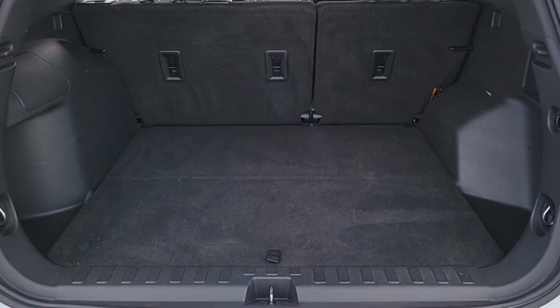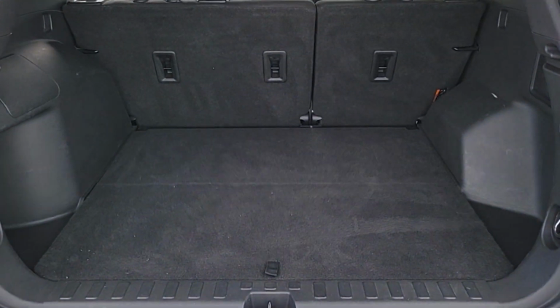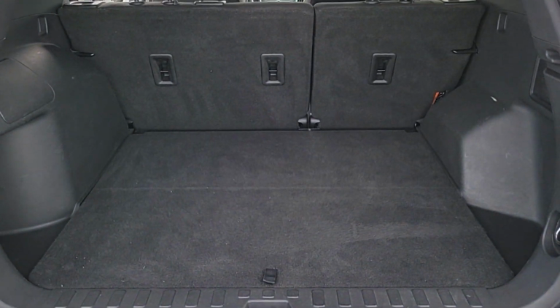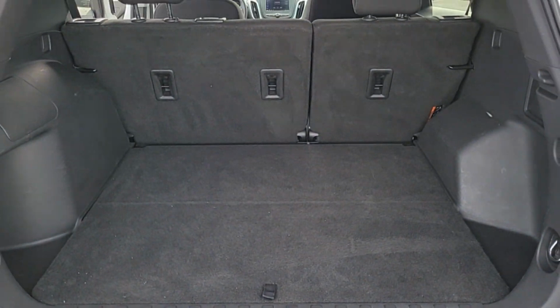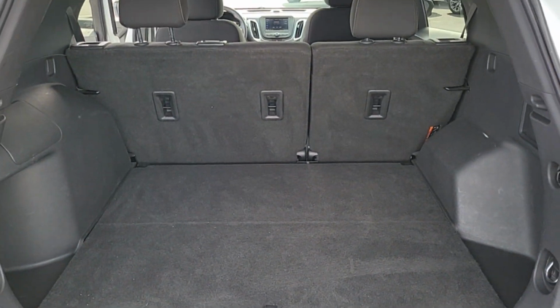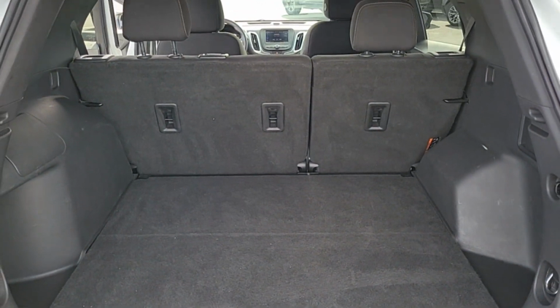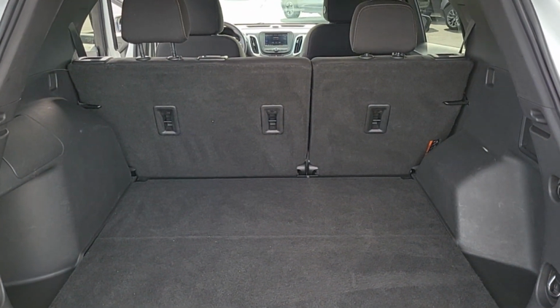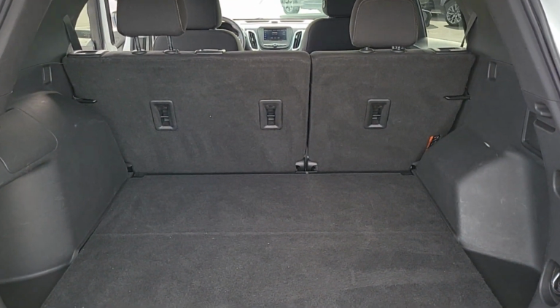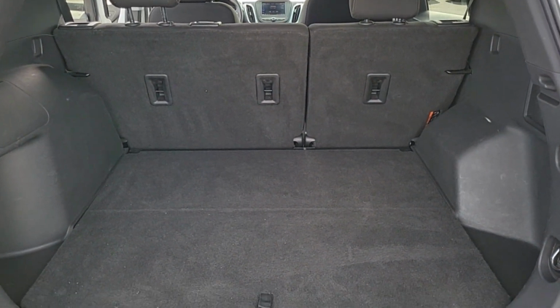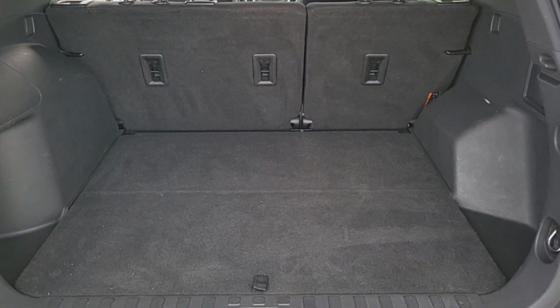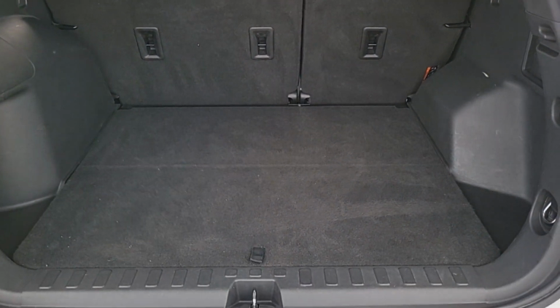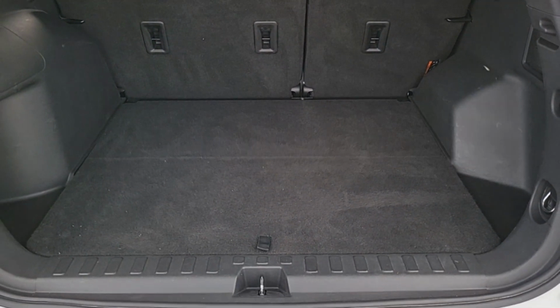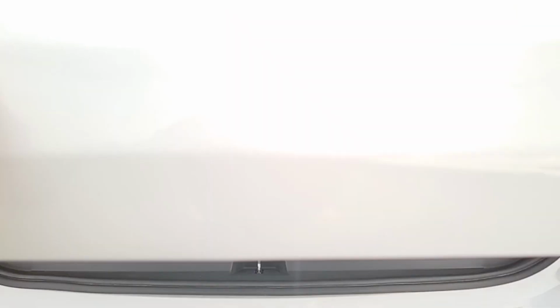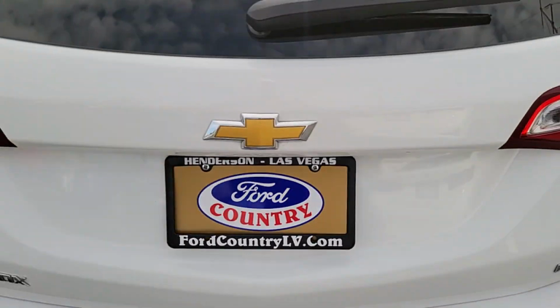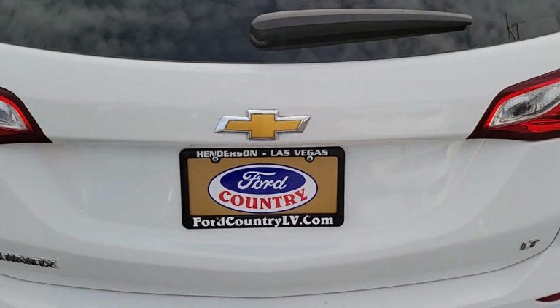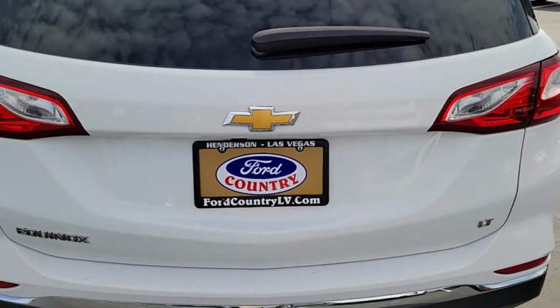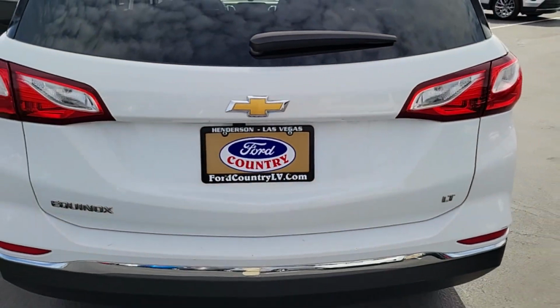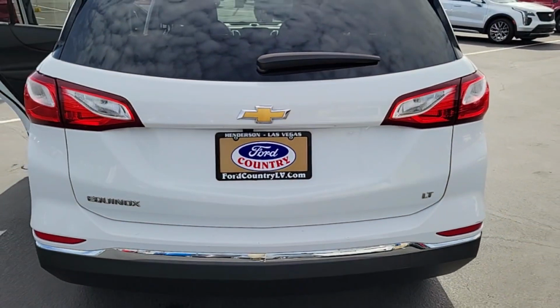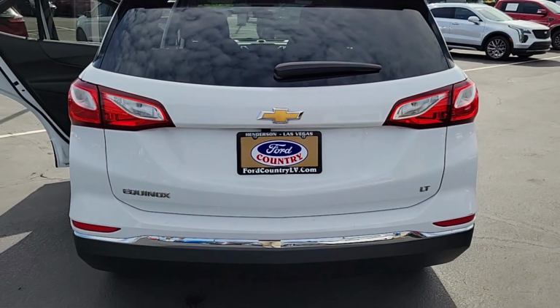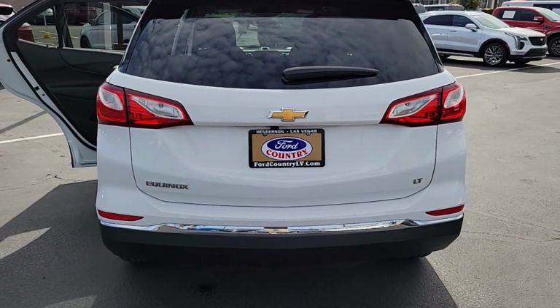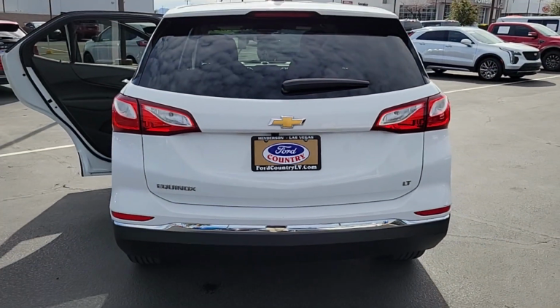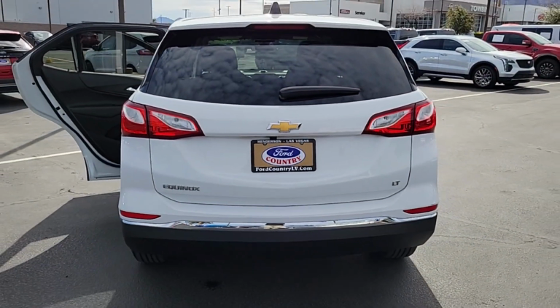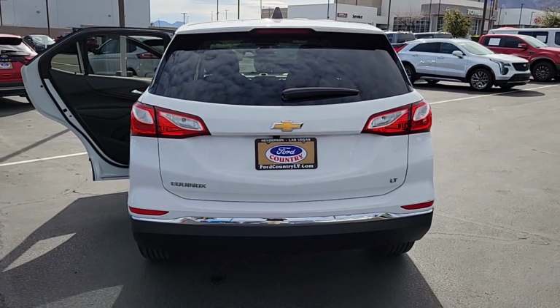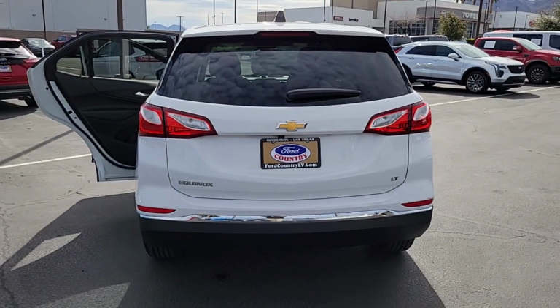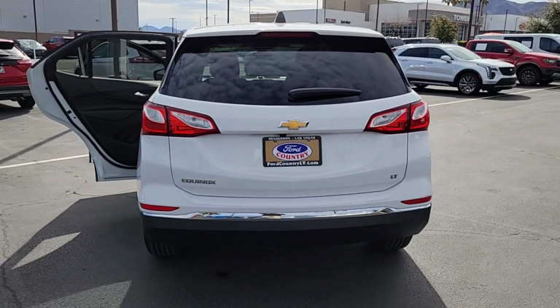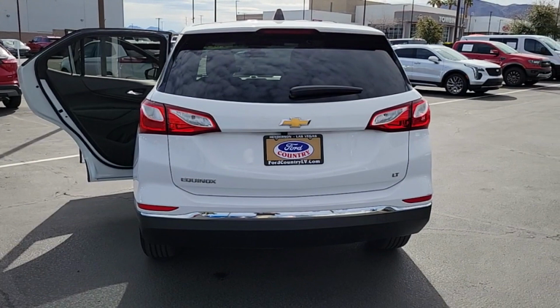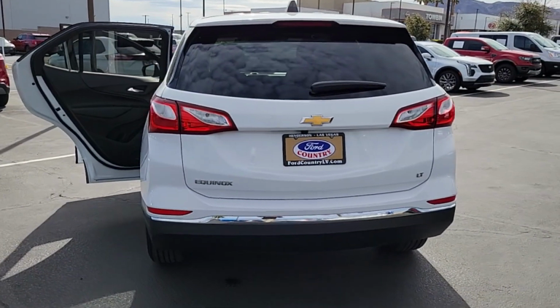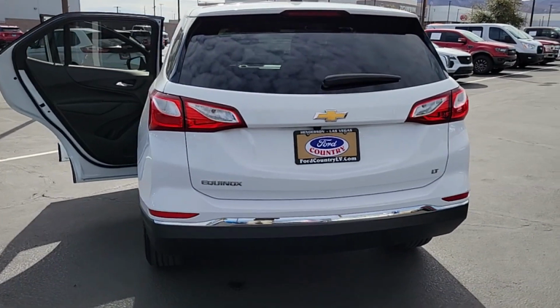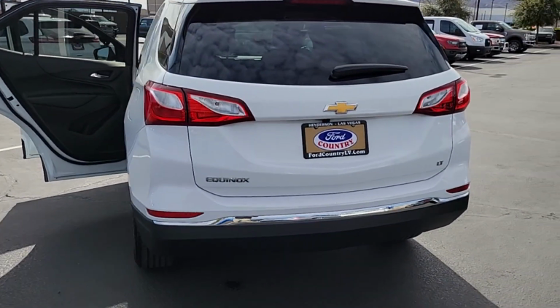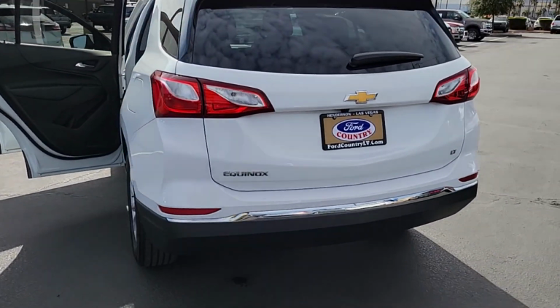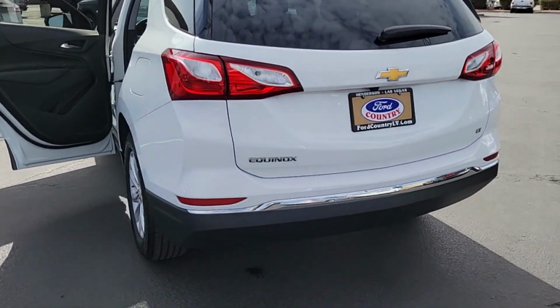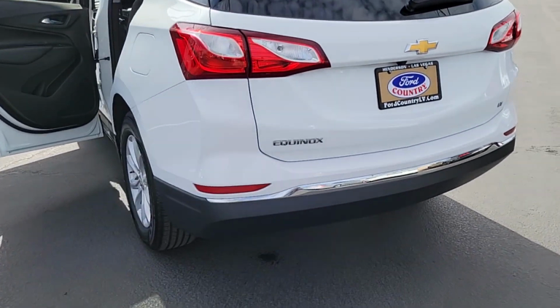These are just some of the great options this vehicle comes with: Apple CarPlay and/or Android Auto, Keyless Entry, Premium Sound System, Power Passenger Seat, Heated Mirrors, and Satellite Radio.